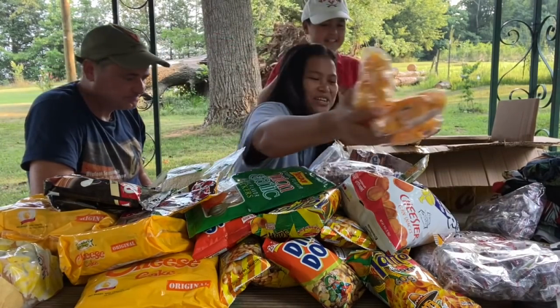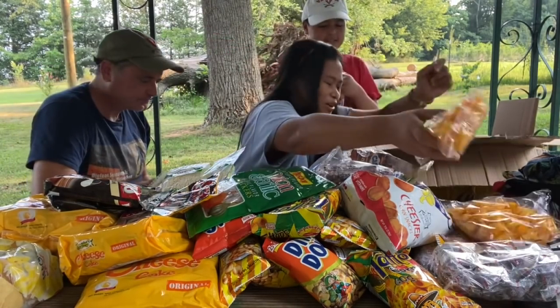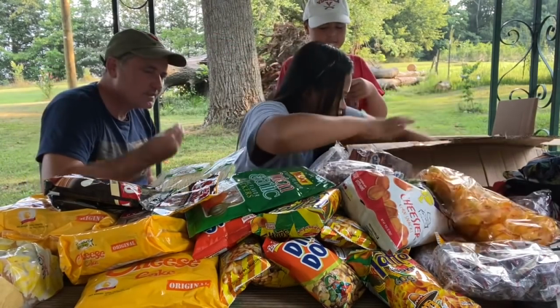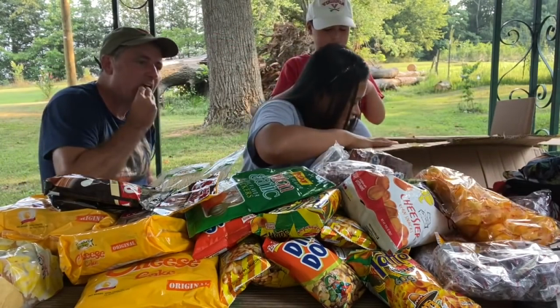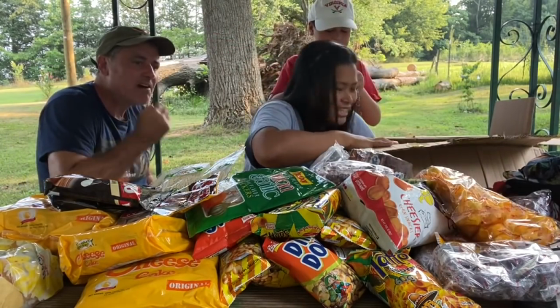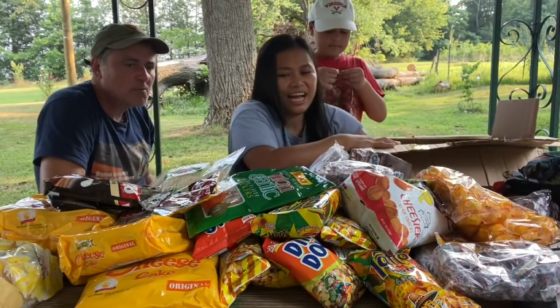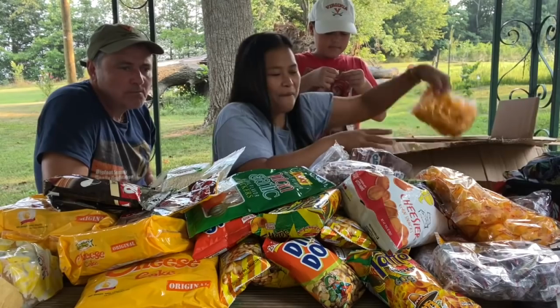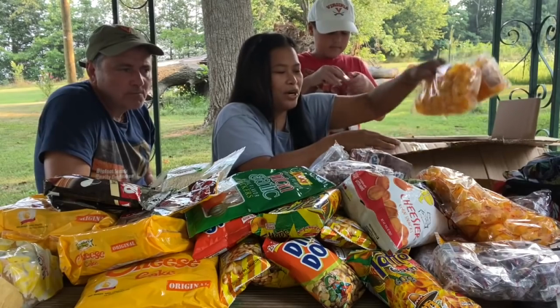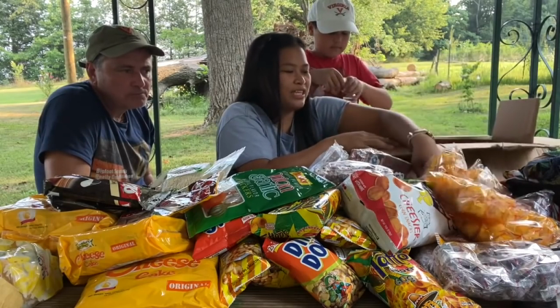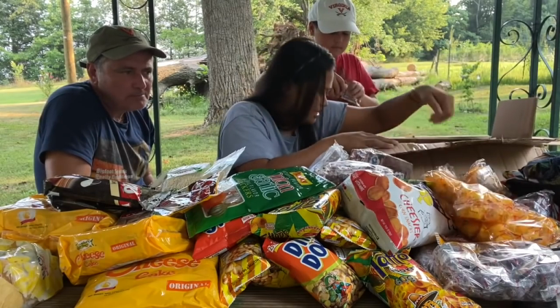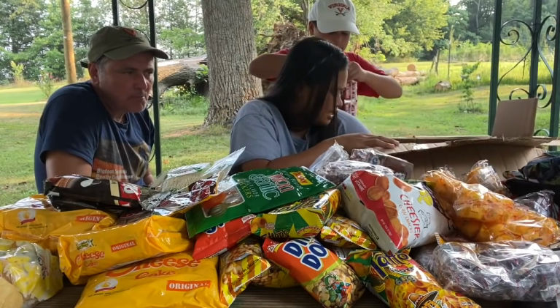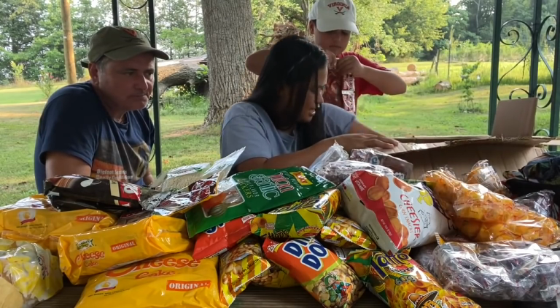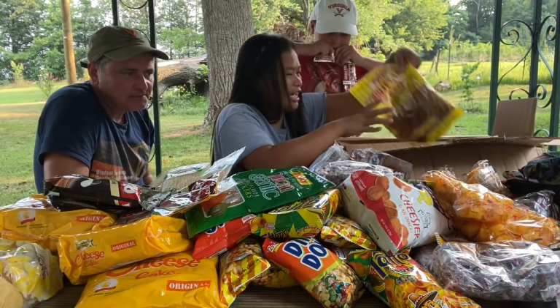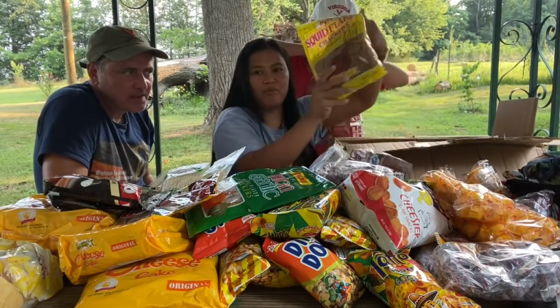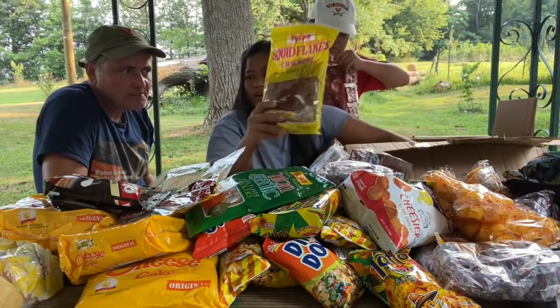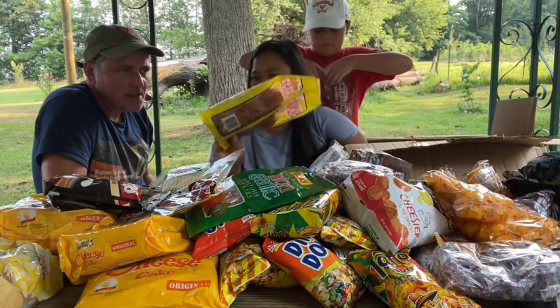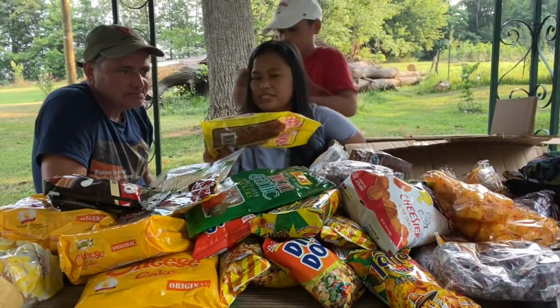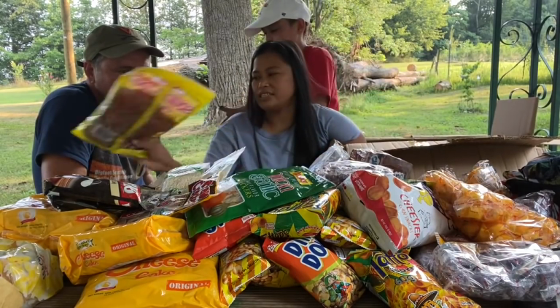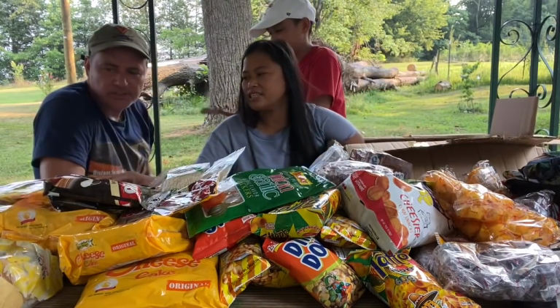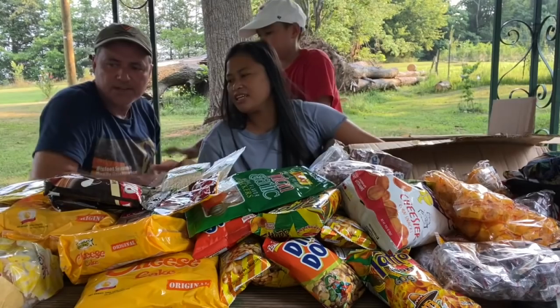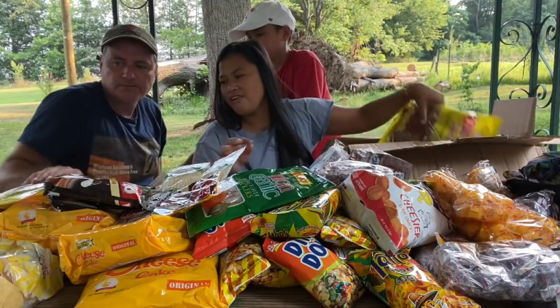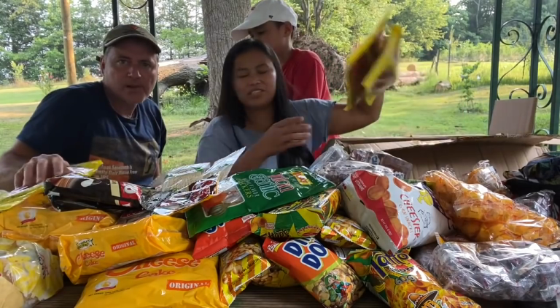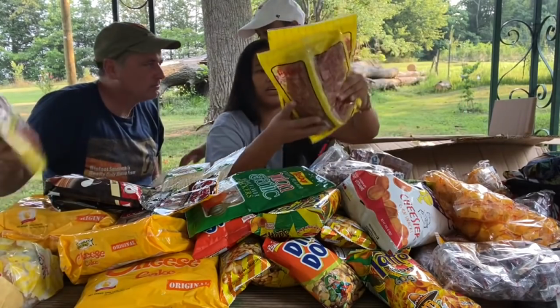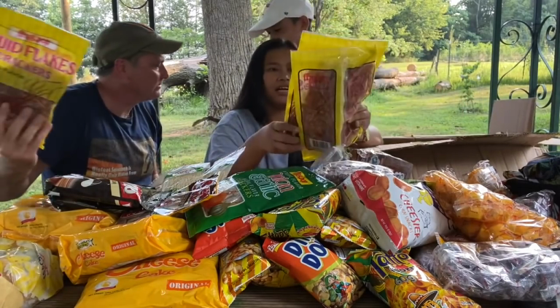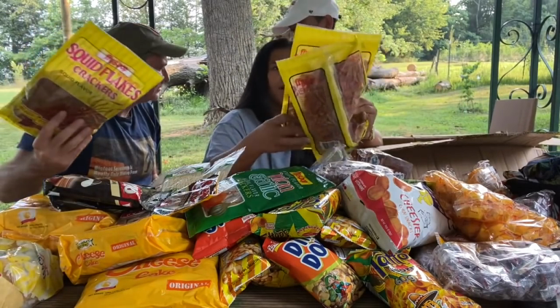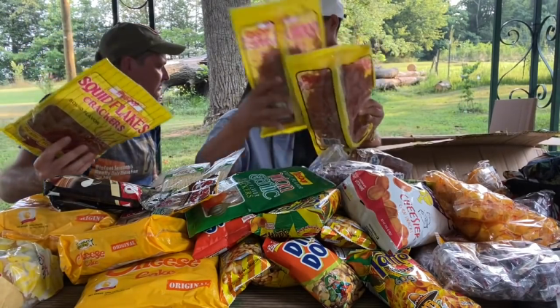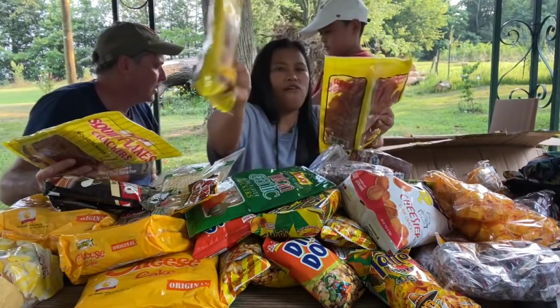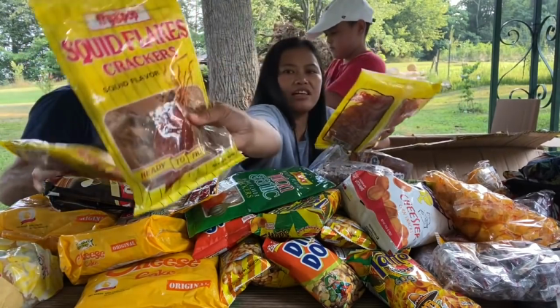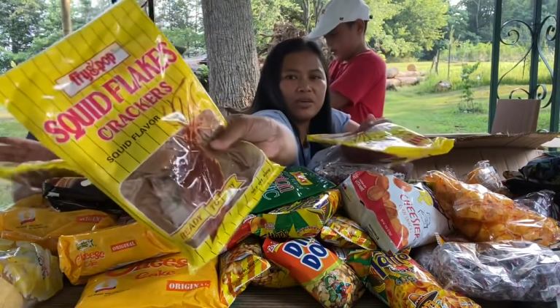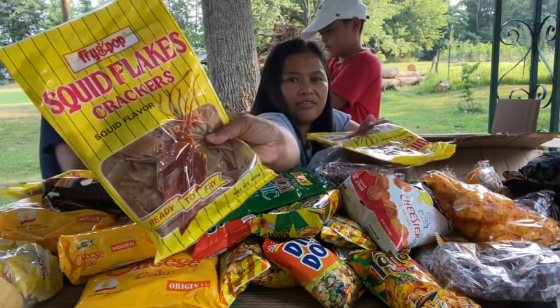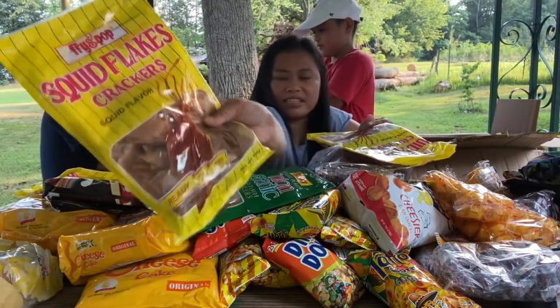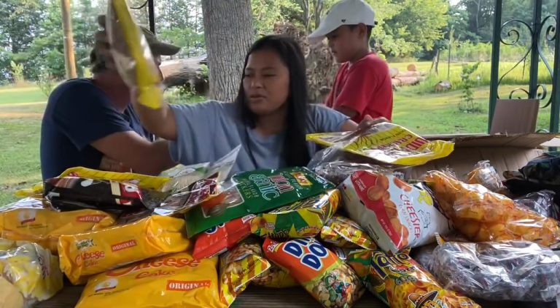More of these, more of these, more of these — and there's big size too! It's interesting-looking, isn't it?